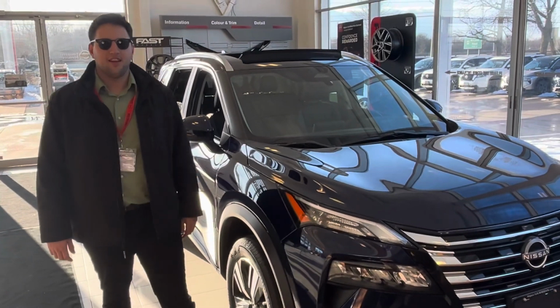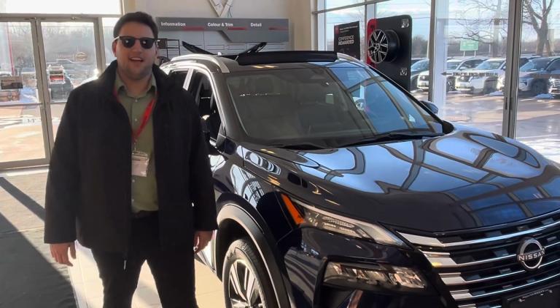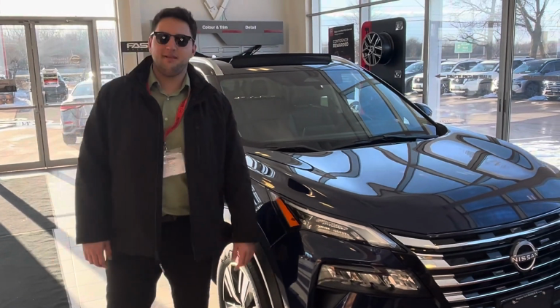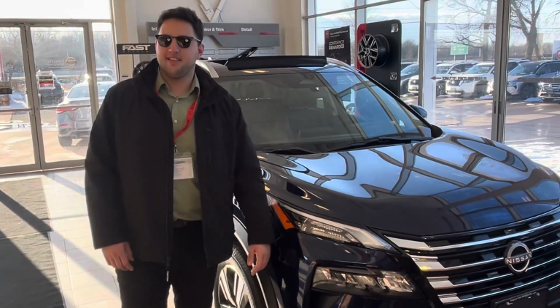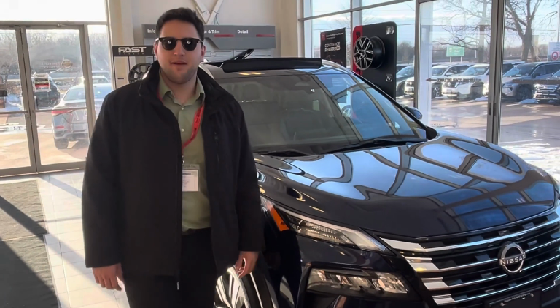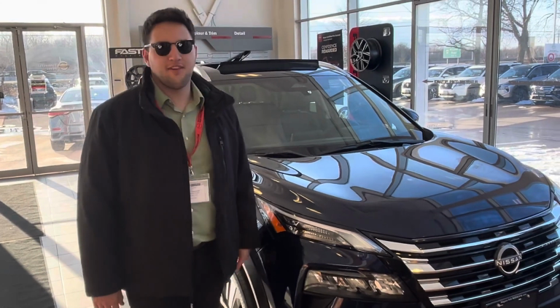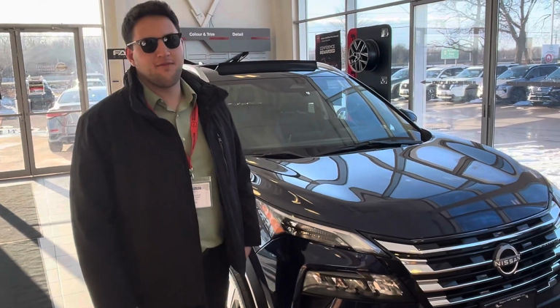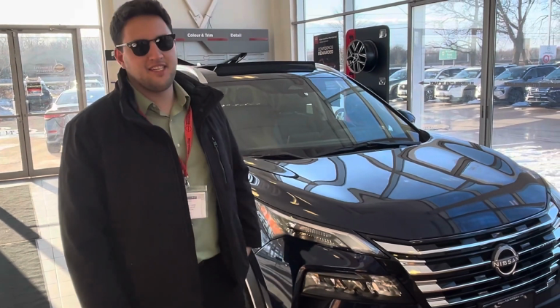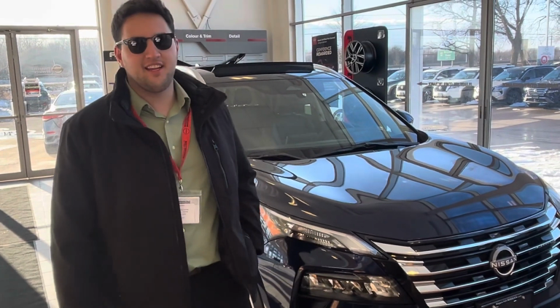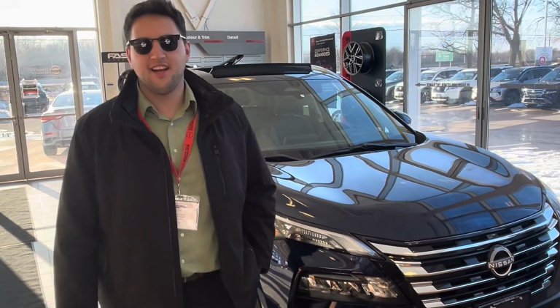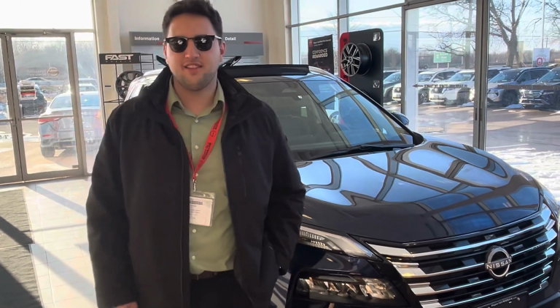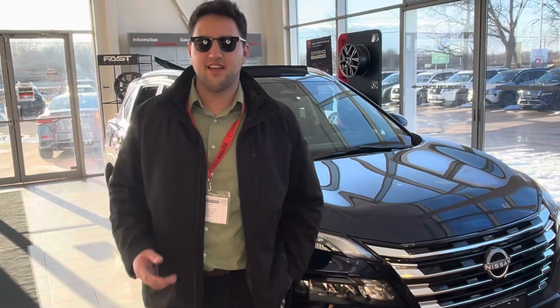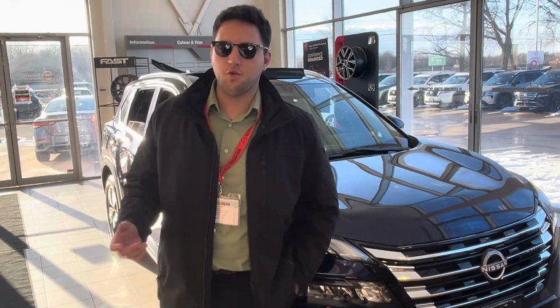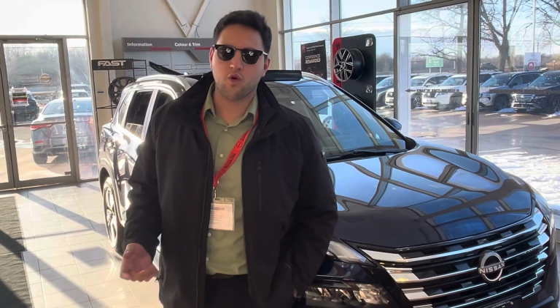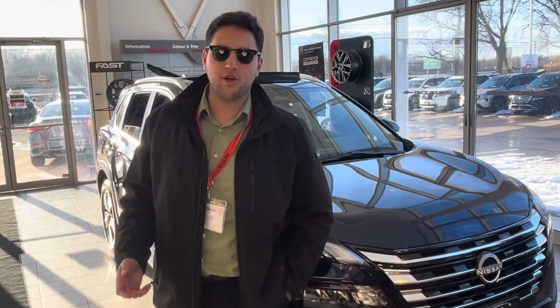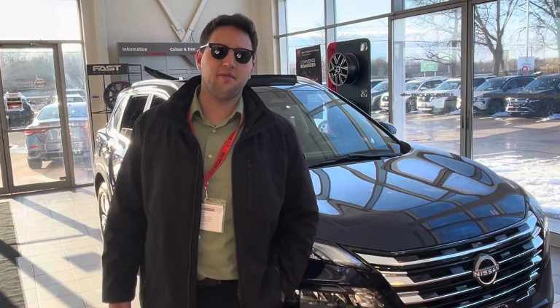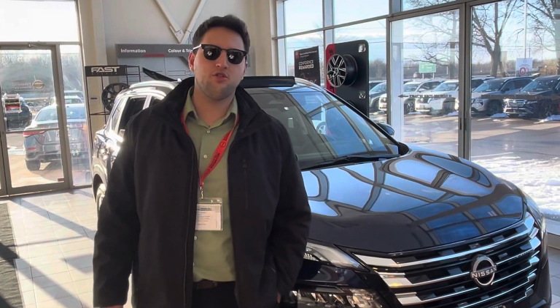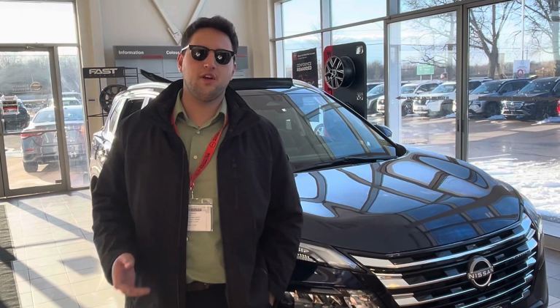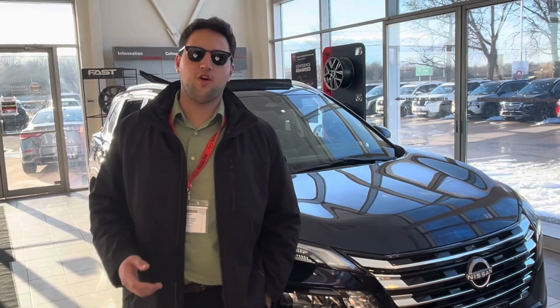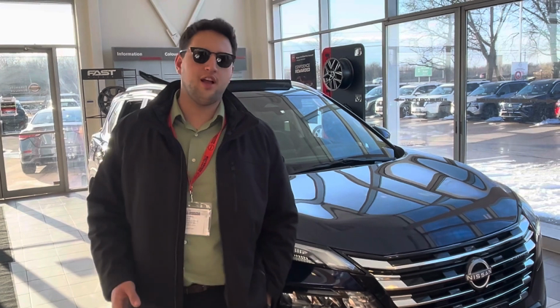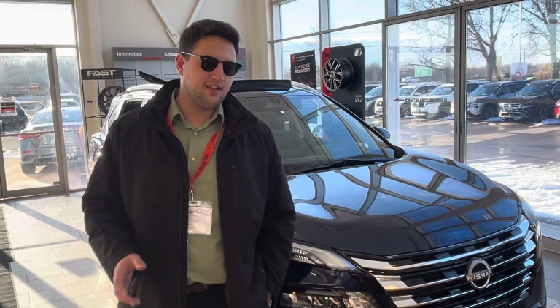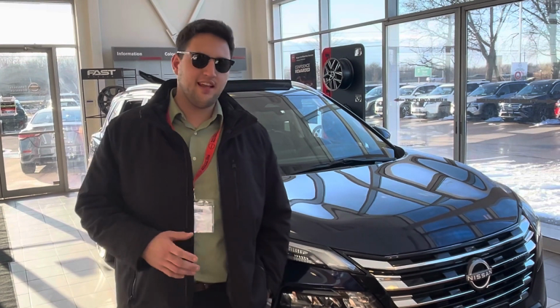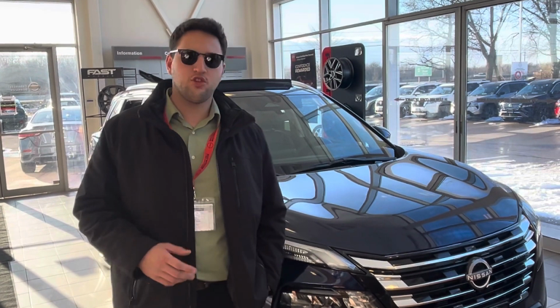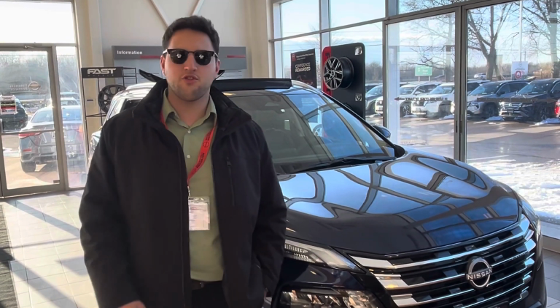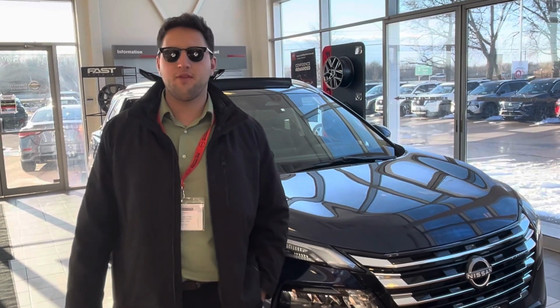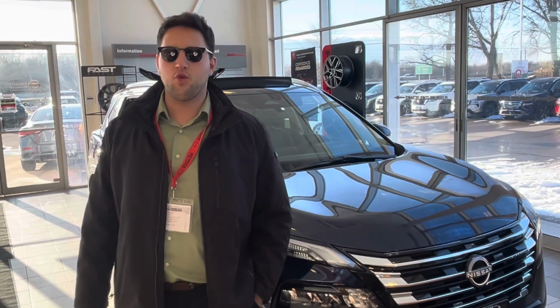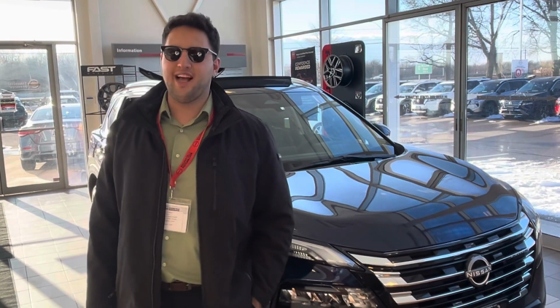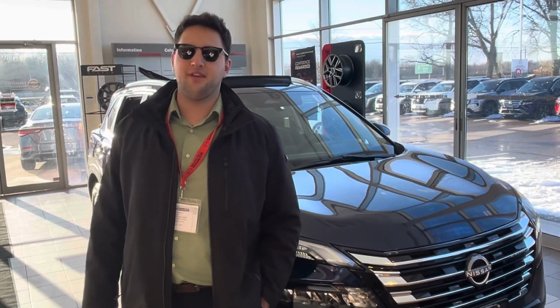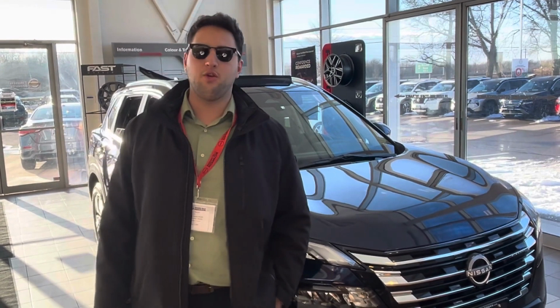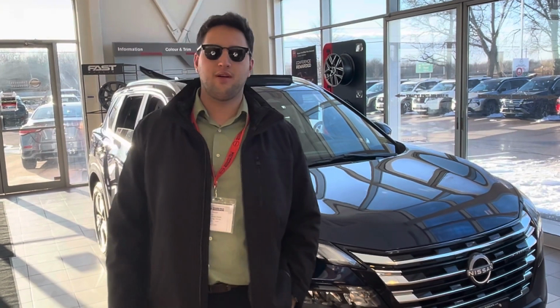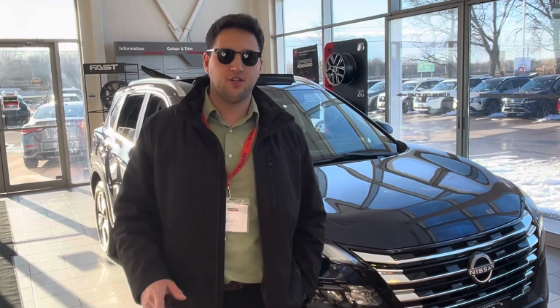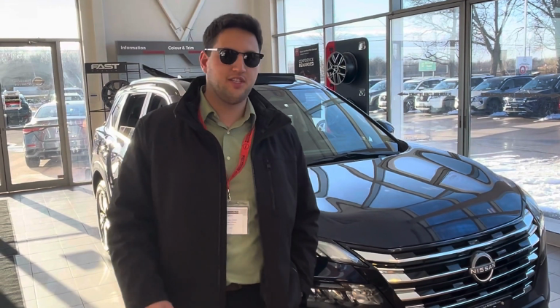Hi Debbie, this is Matt from Niagara Falls Nissan here. I just decided to record a quick video showing our stunning 2024 Rogue SV All-Wheel Drive Special Edition.